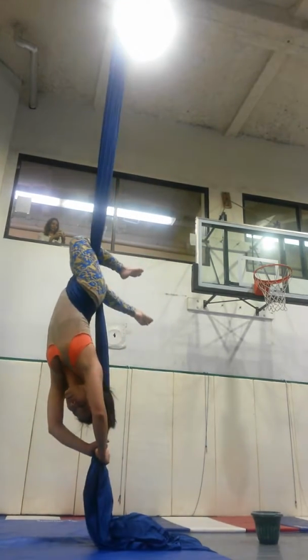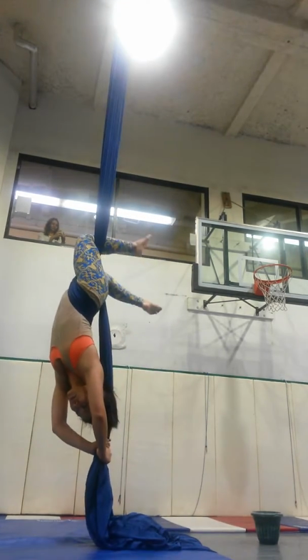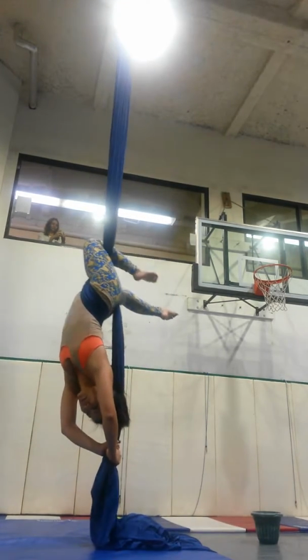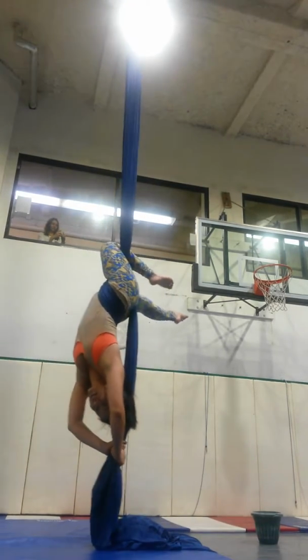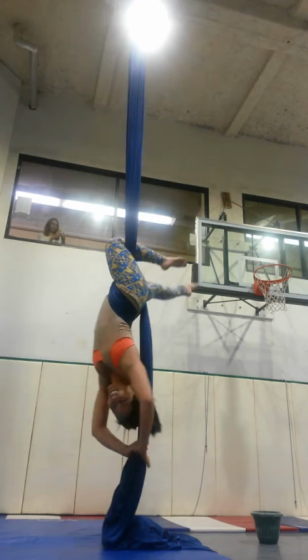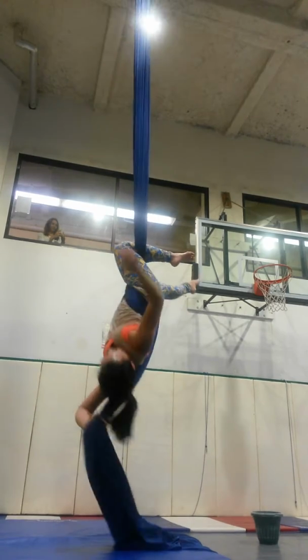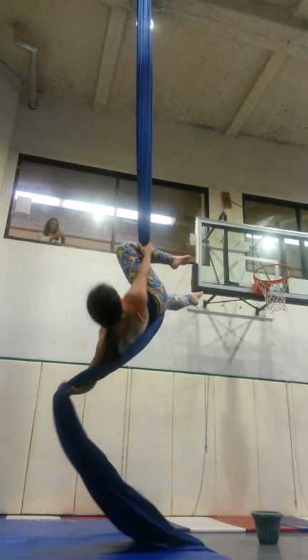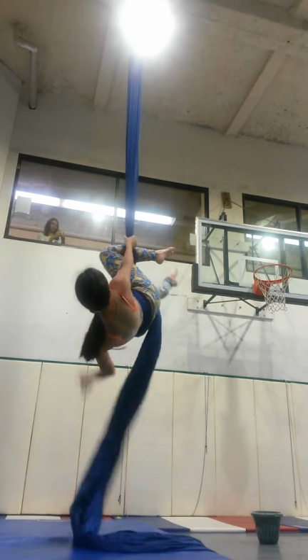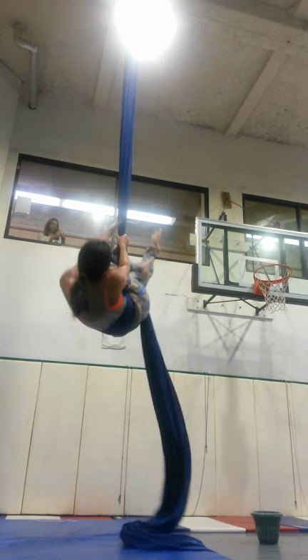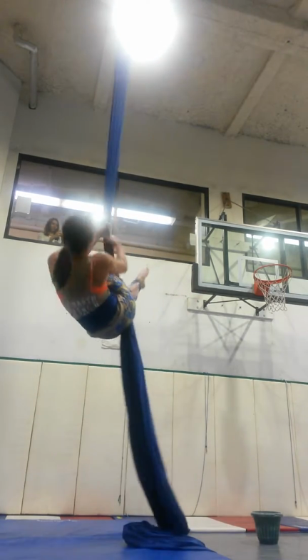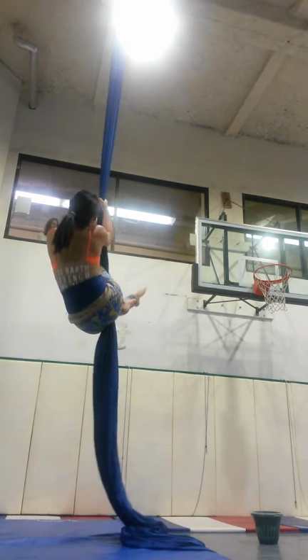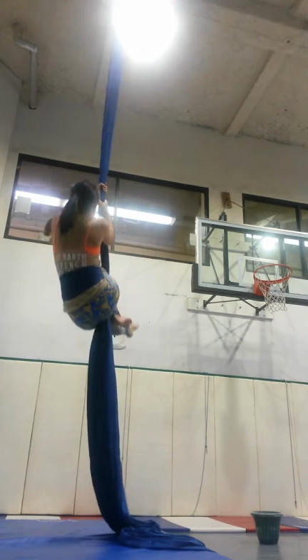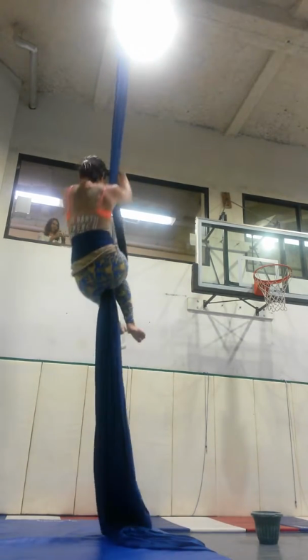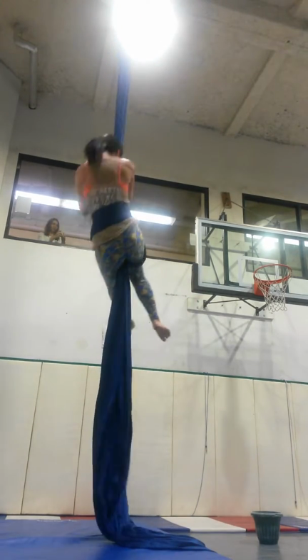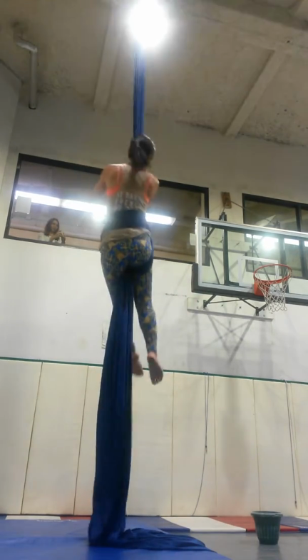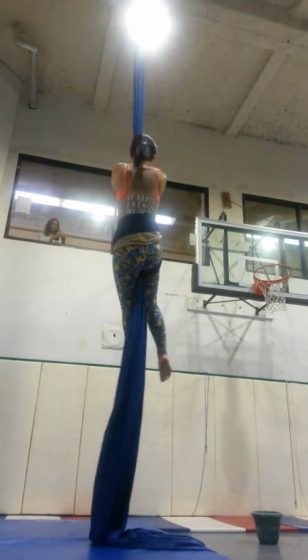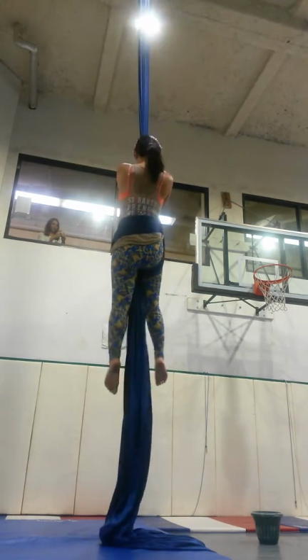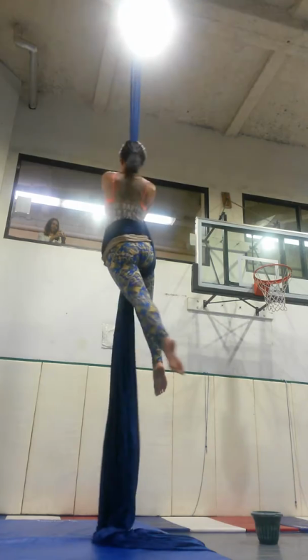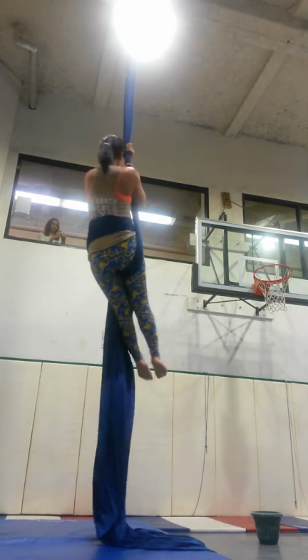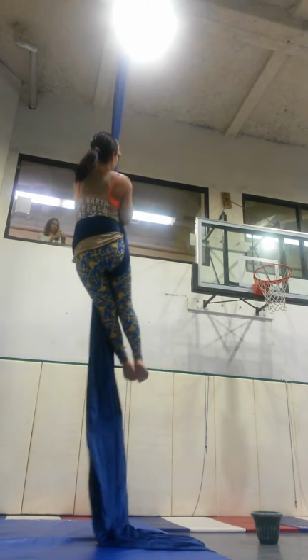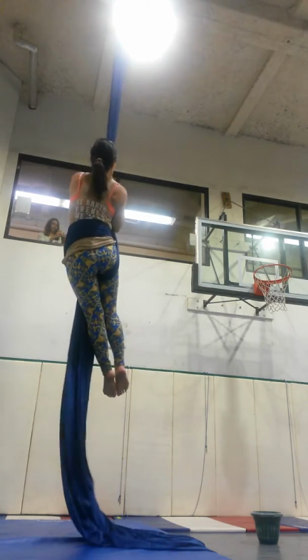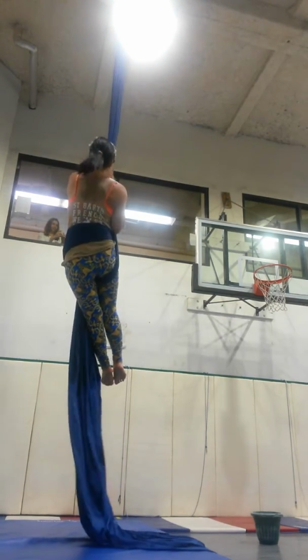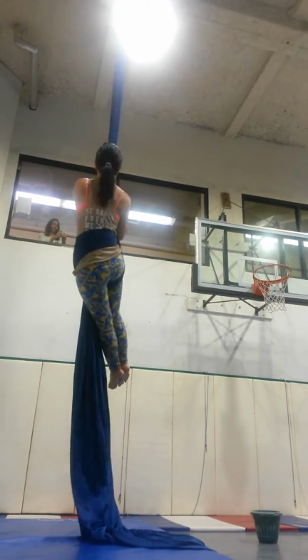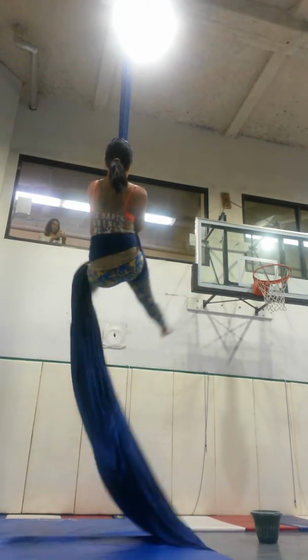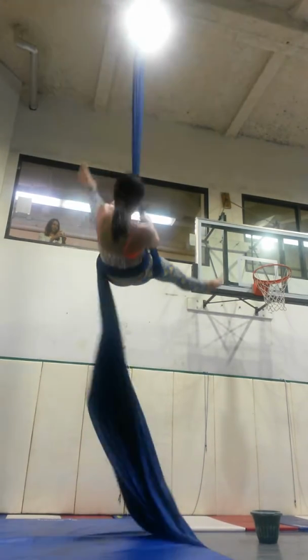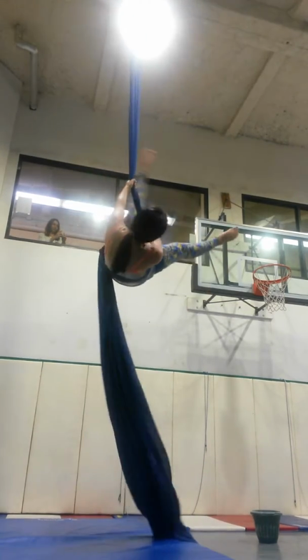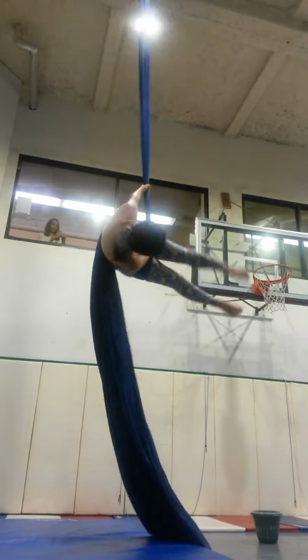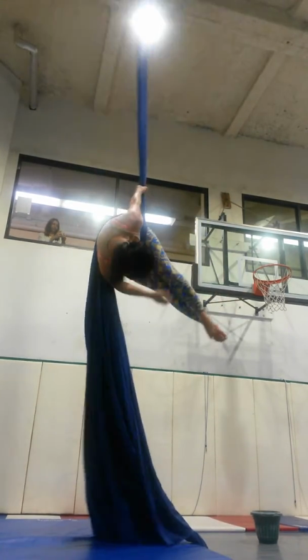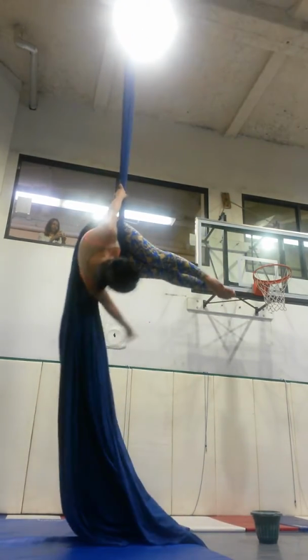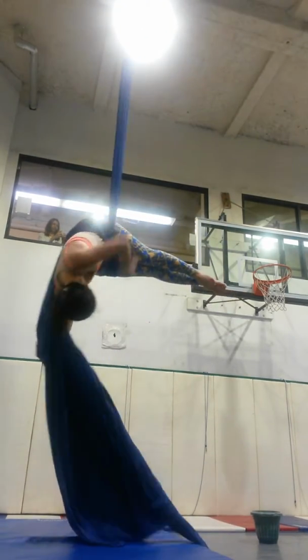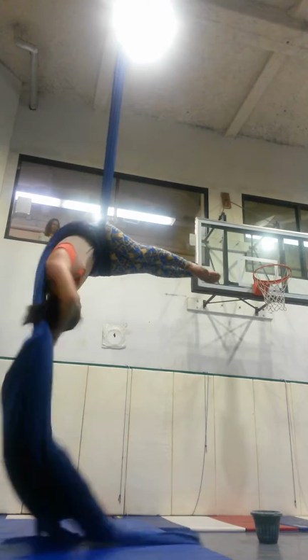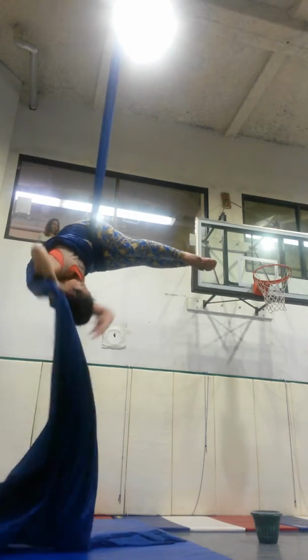Try to keep those feet pointed as you drop. Good. Getting better.